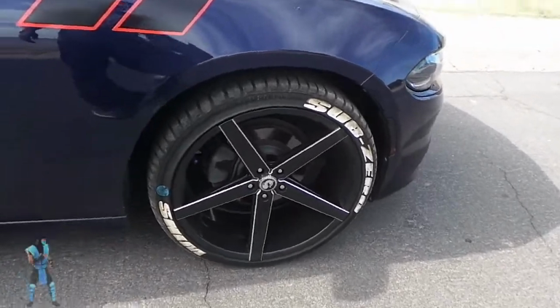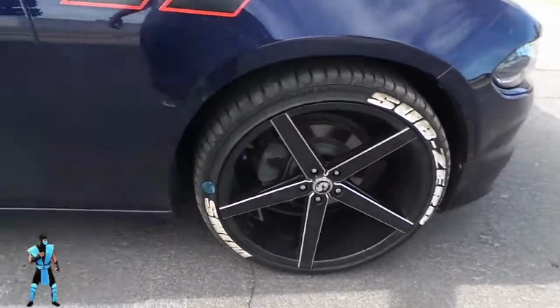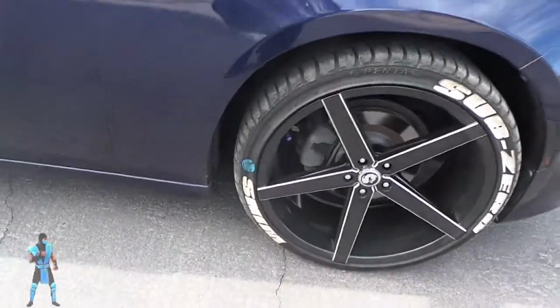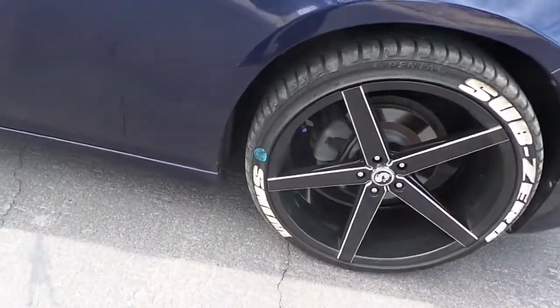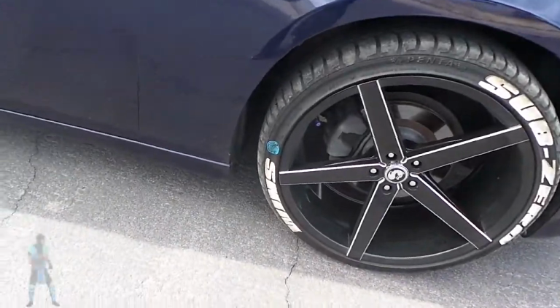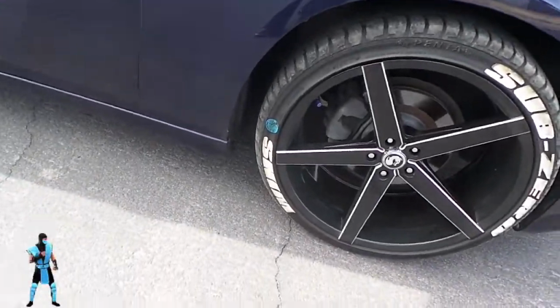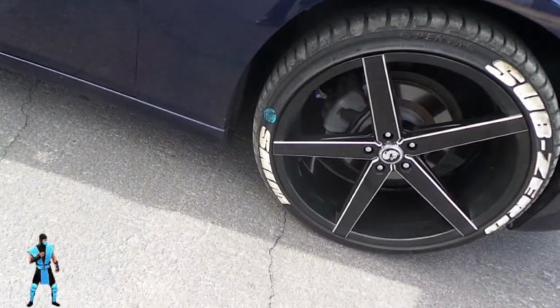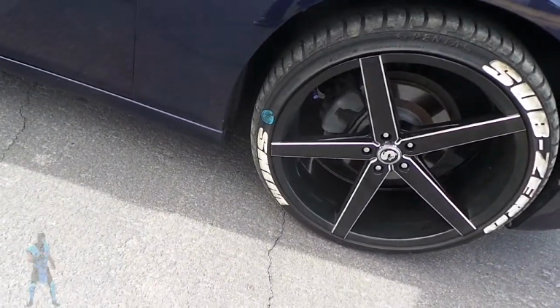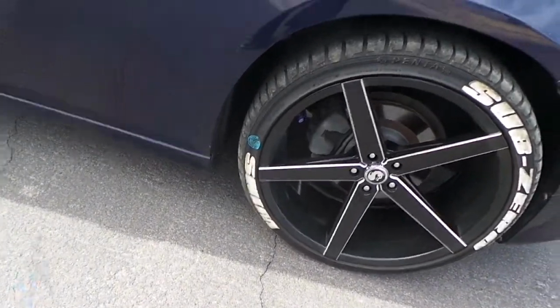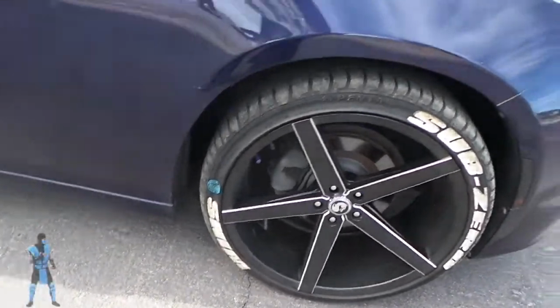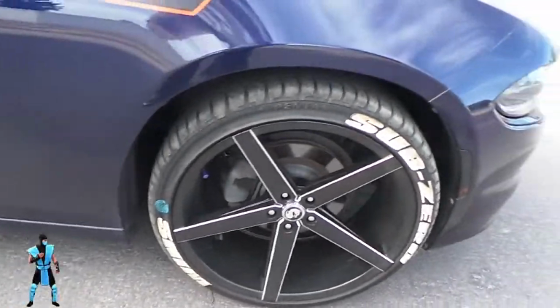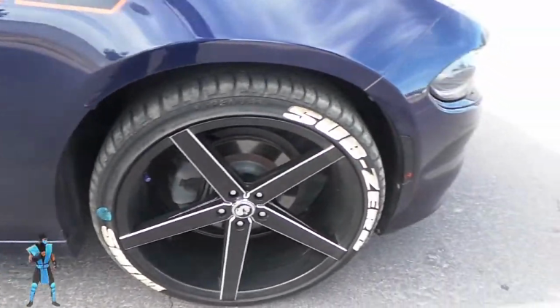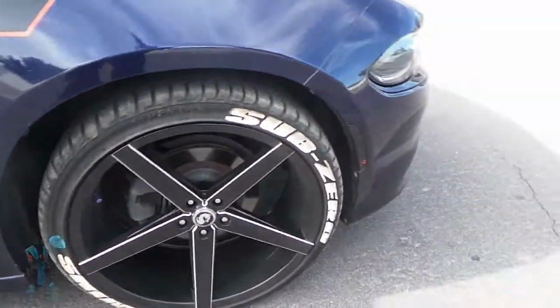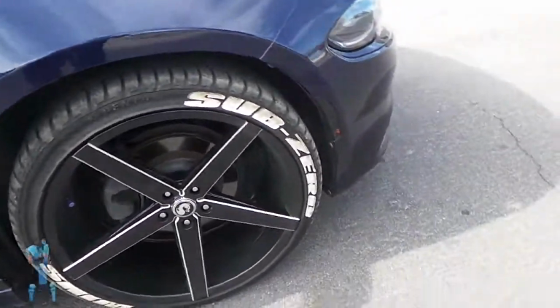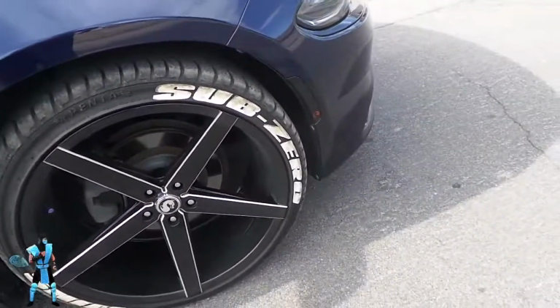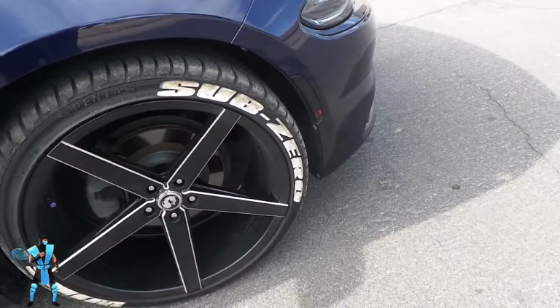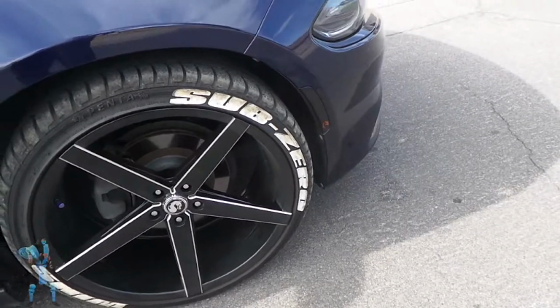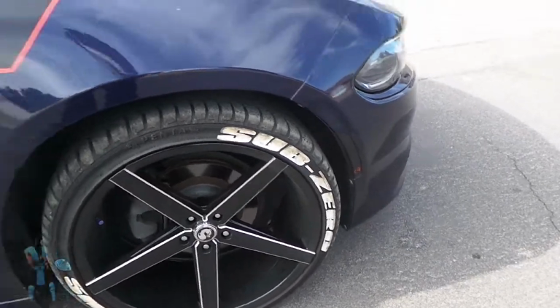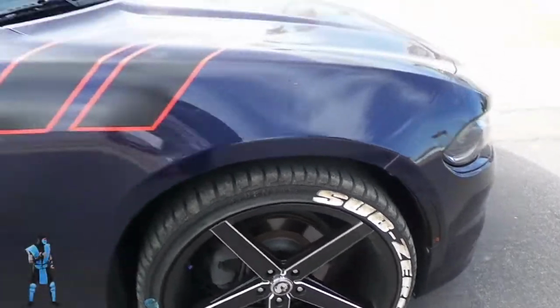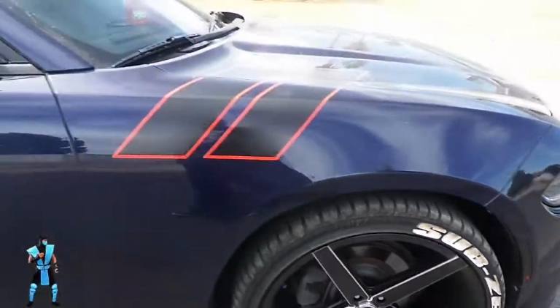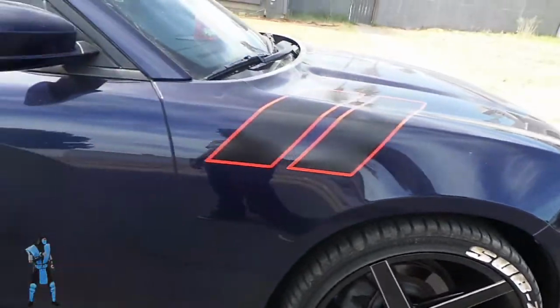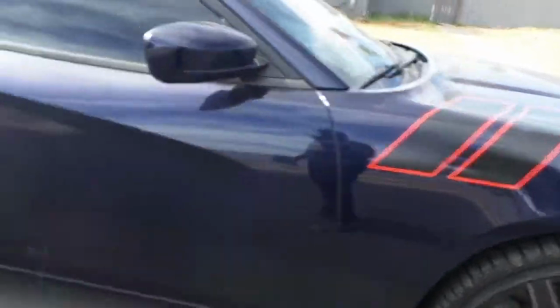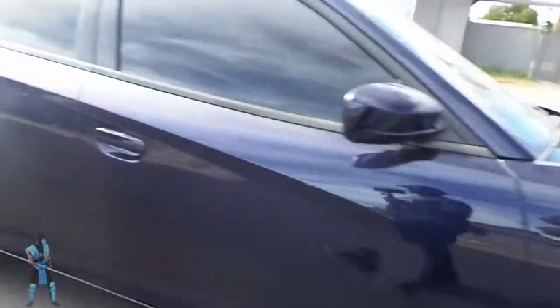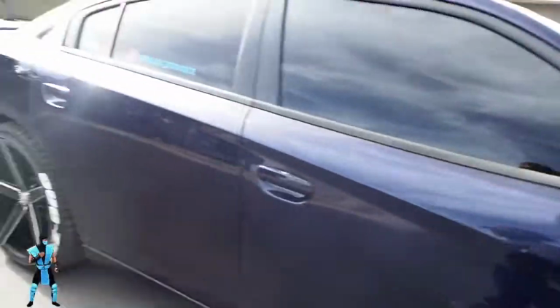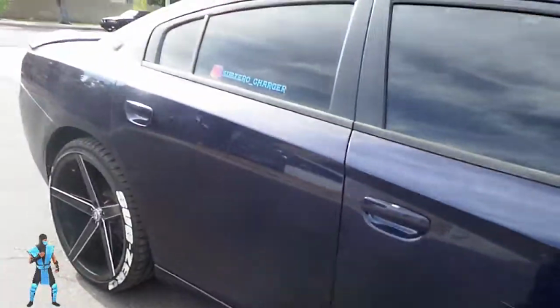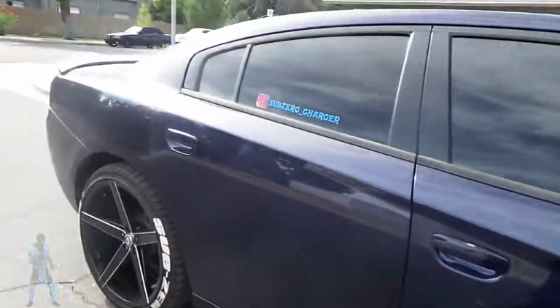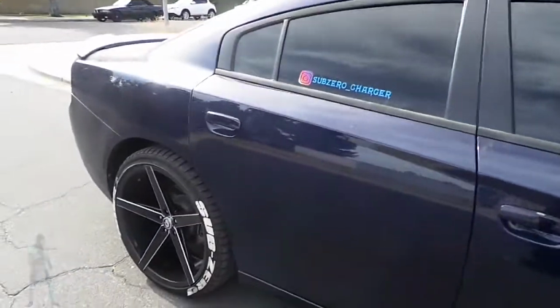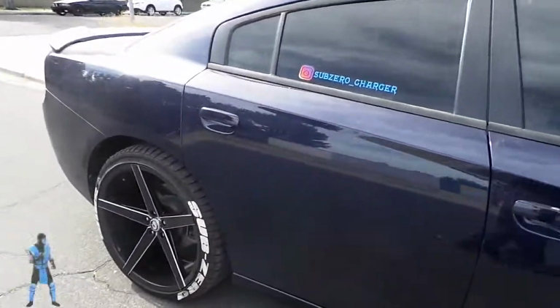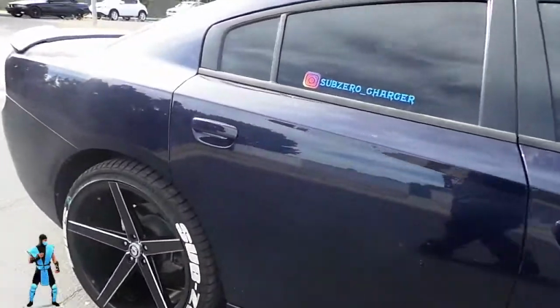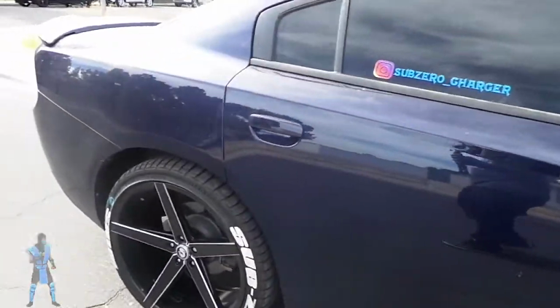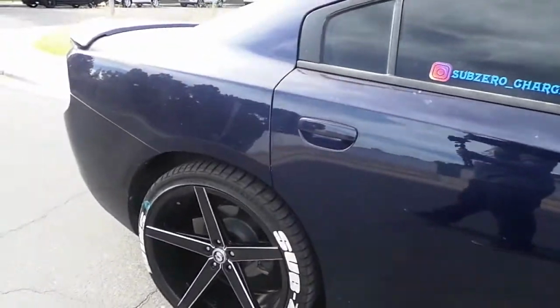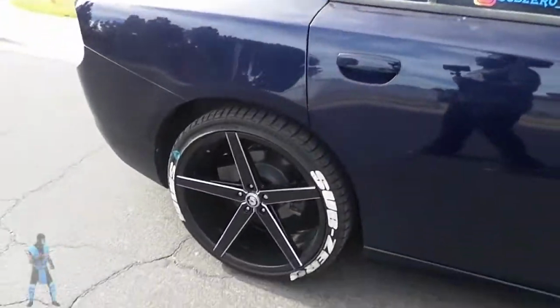As y'all can see, that's that tire right there. This is the passenger front tire. And now my passenger back tire.